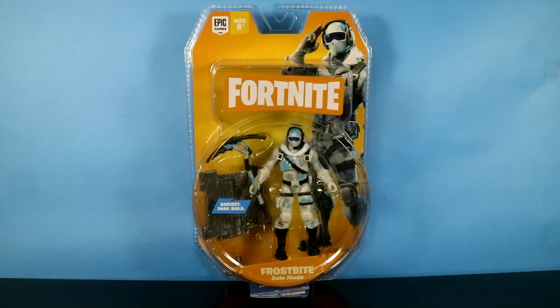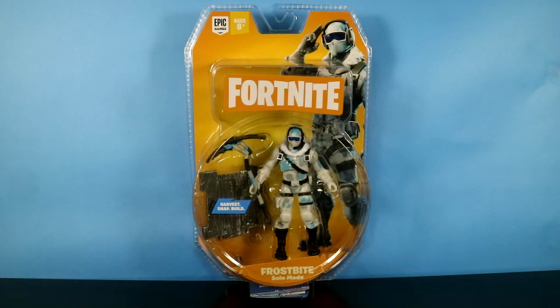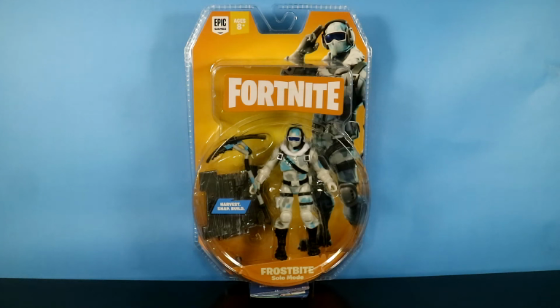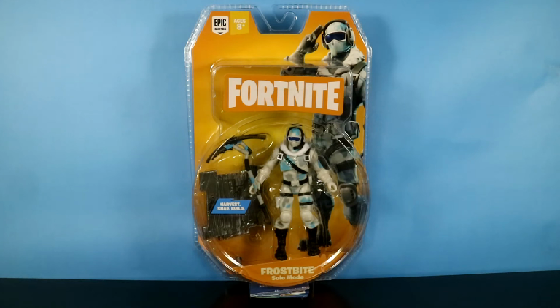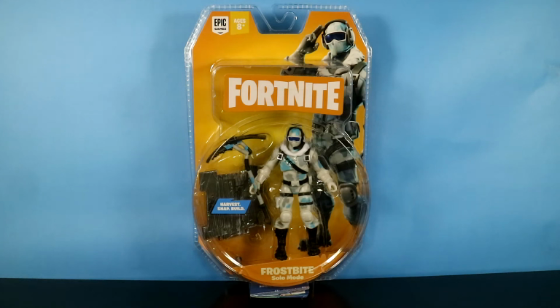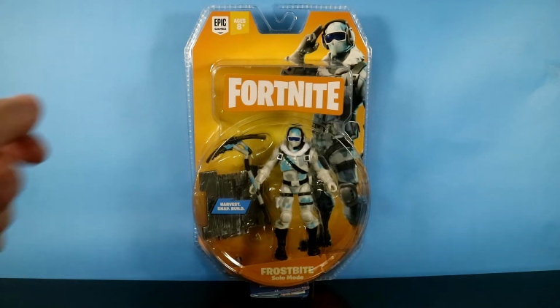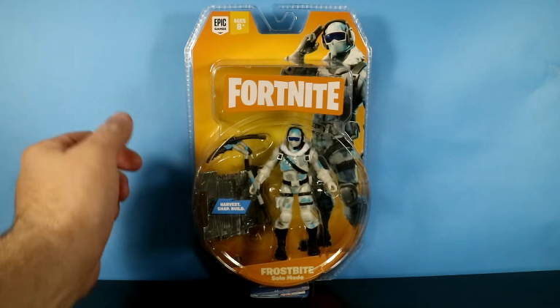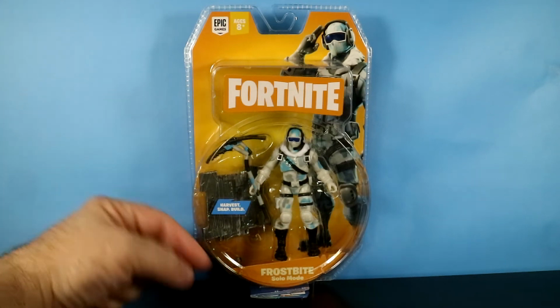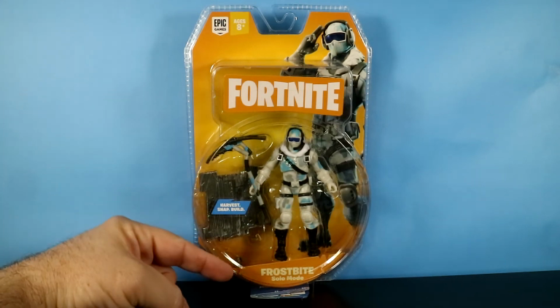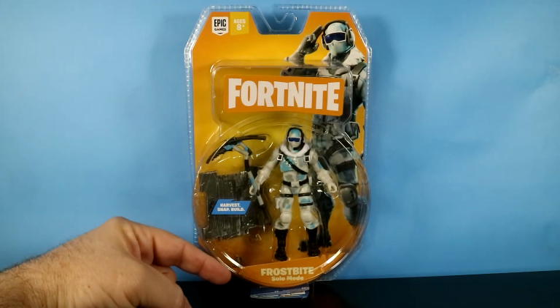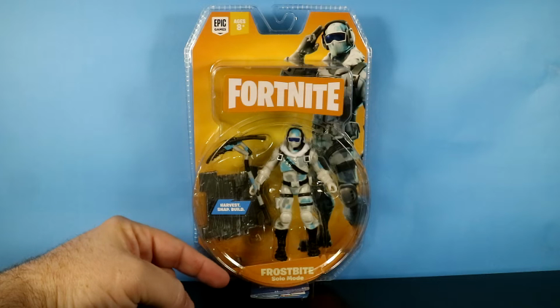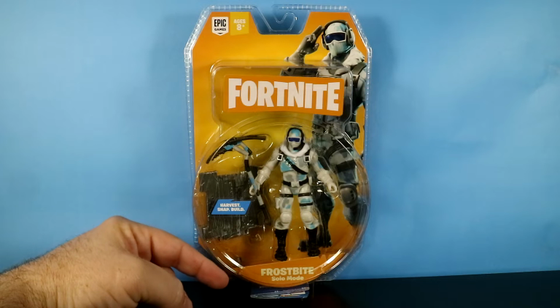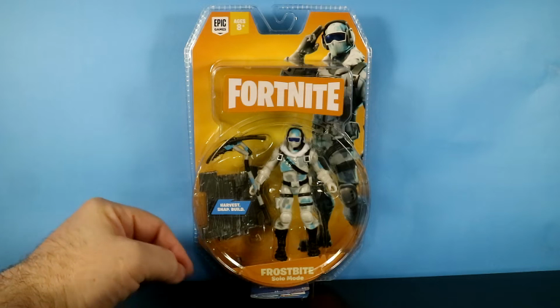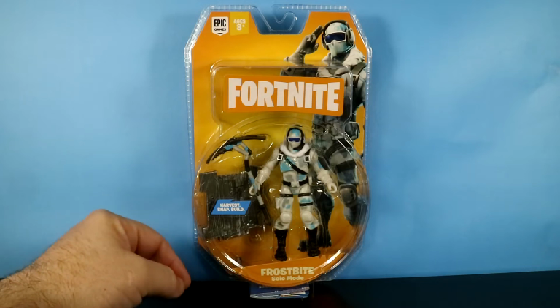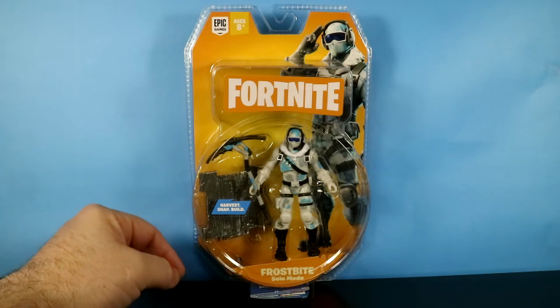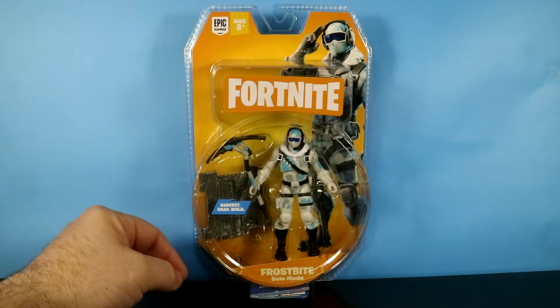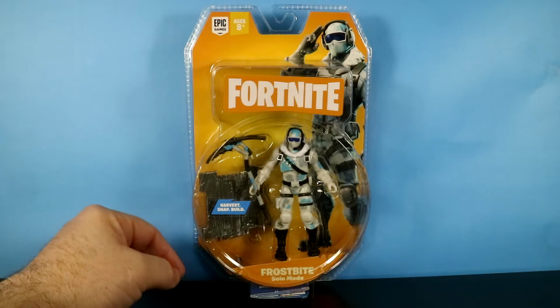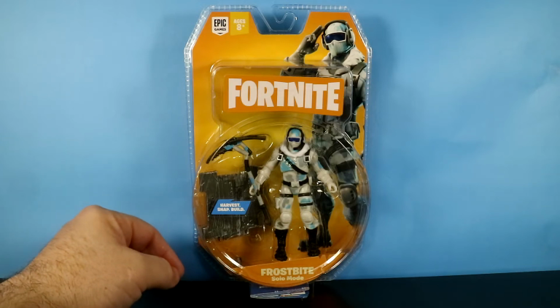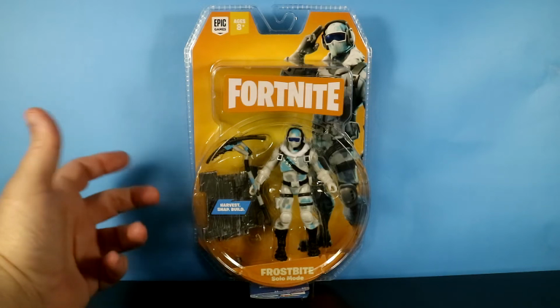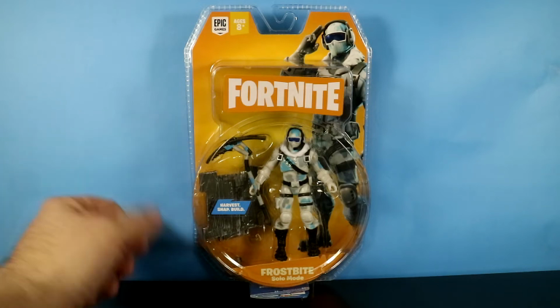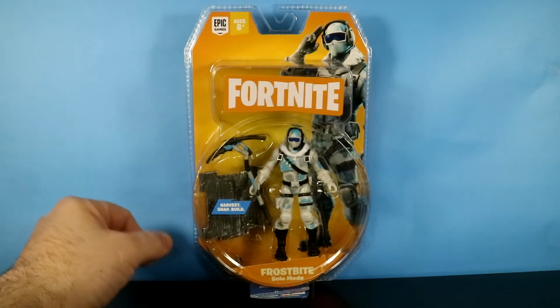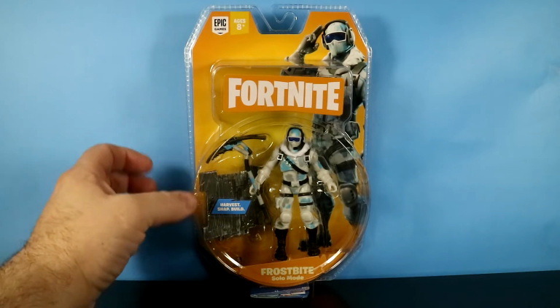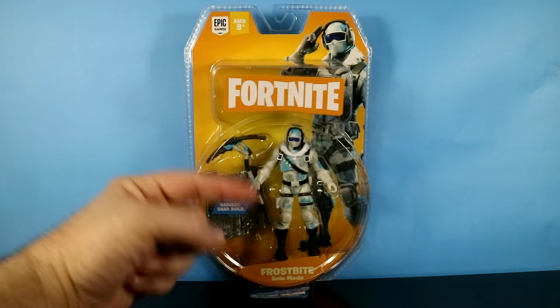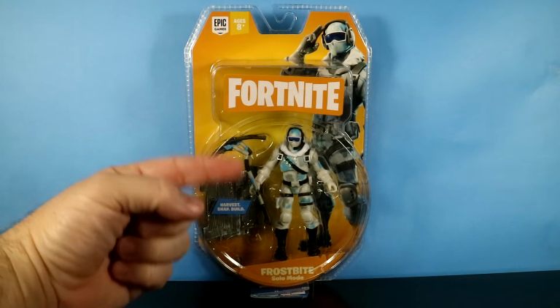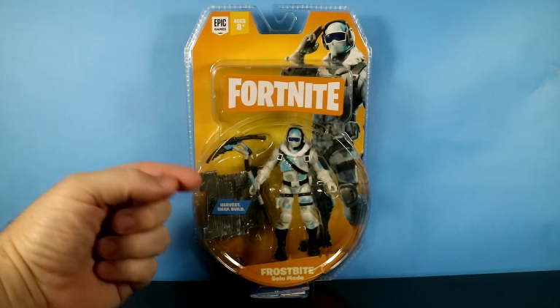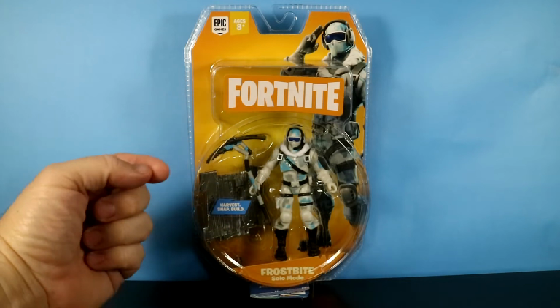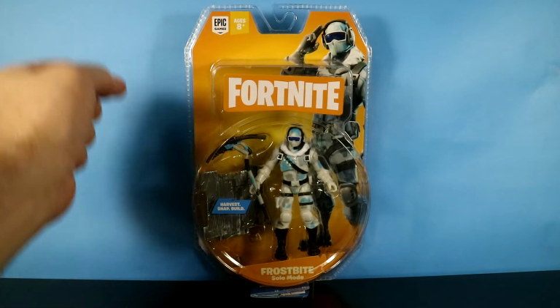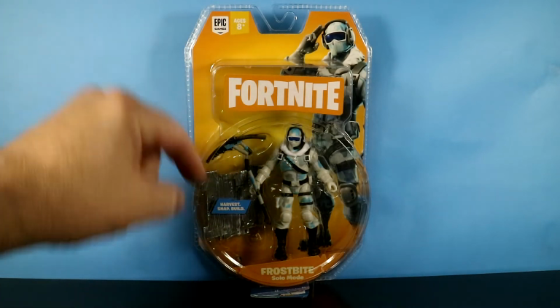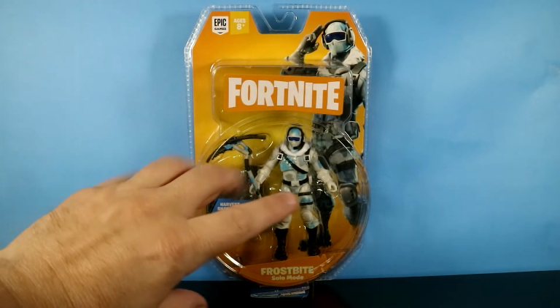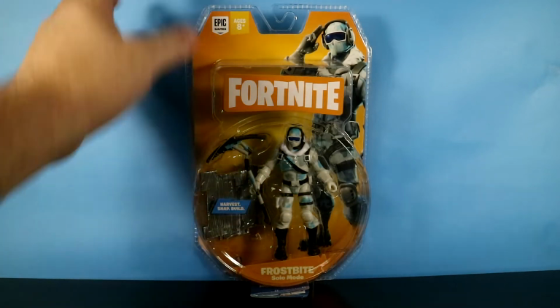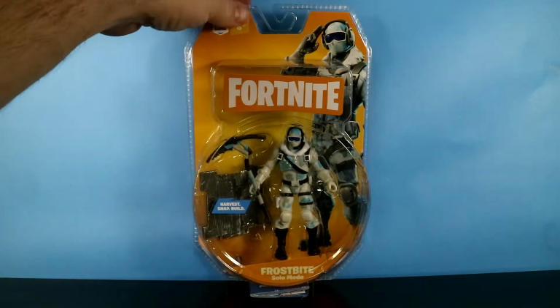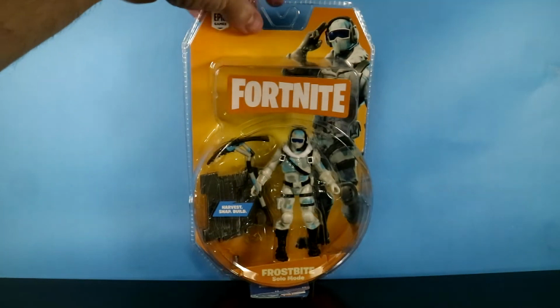Welcome to another Fortnite action figure review. Today we're going to look at Frostbite, the solo mode figure, and this is from Jazwares. They're the ones who put this together, and he looks really pretty cool. I love the color, but we'll get to that in a minute.